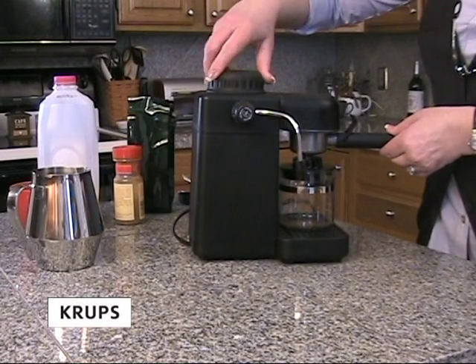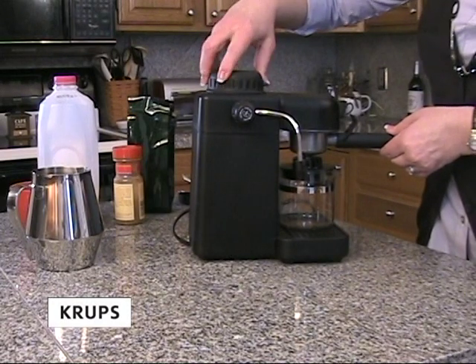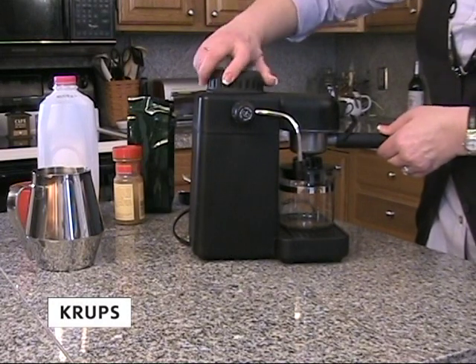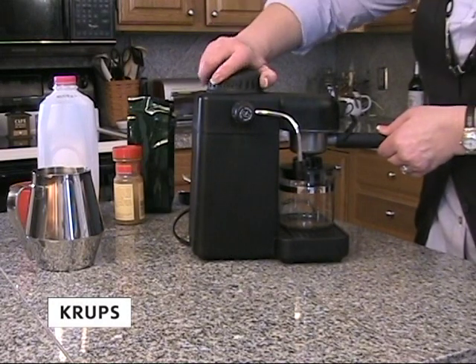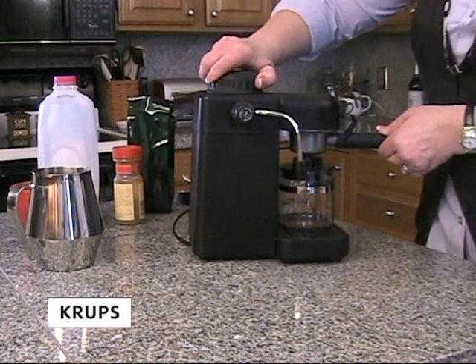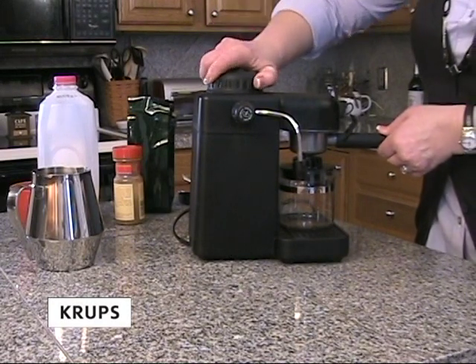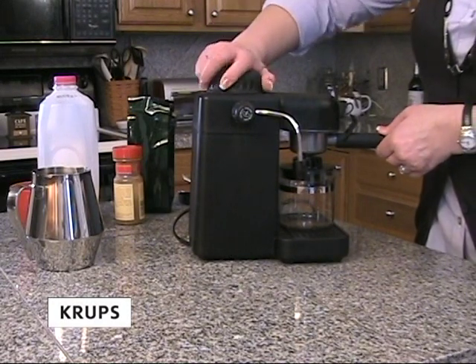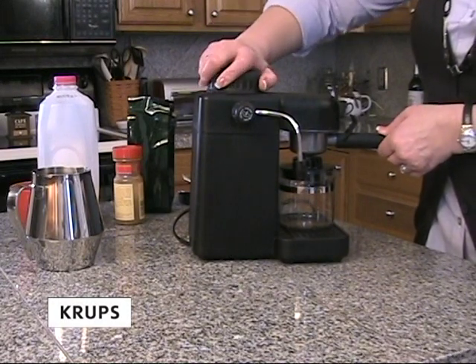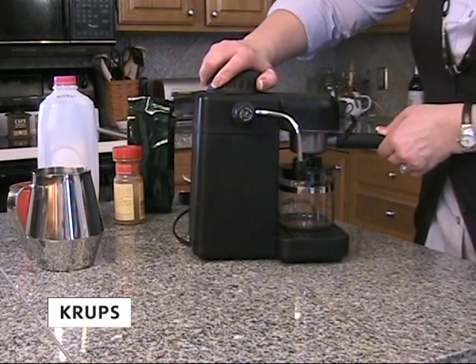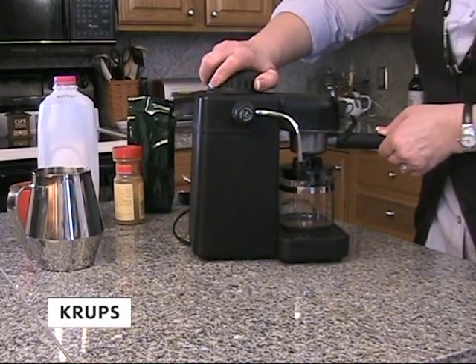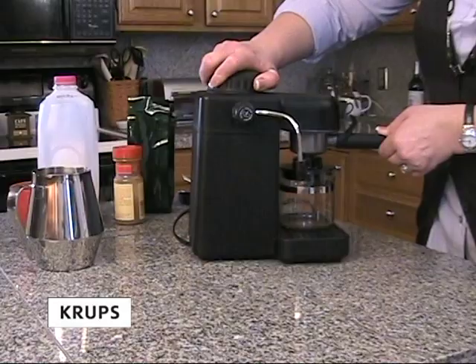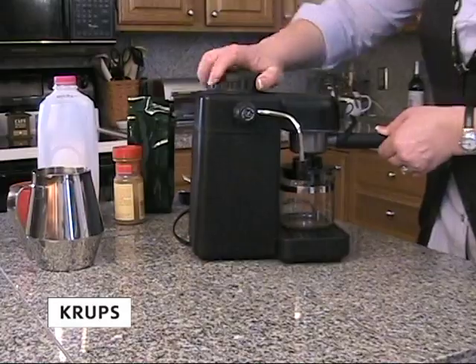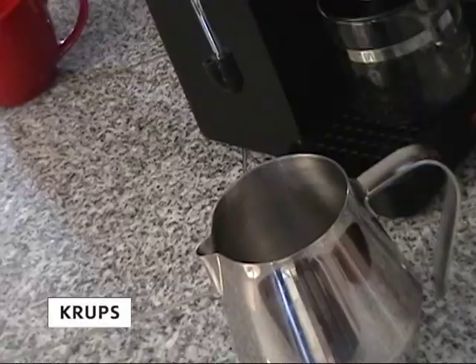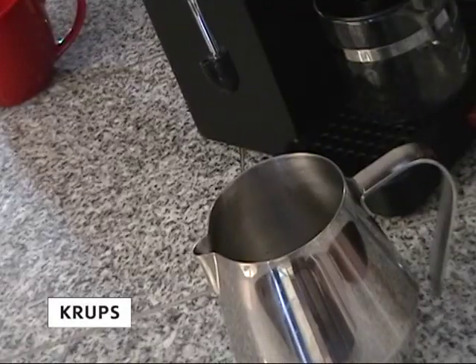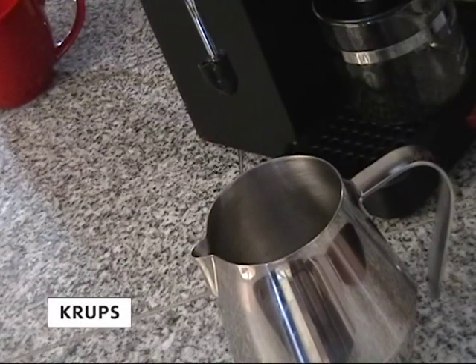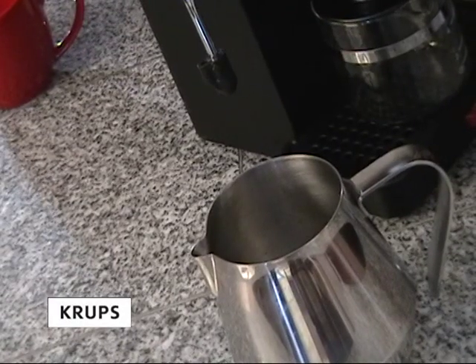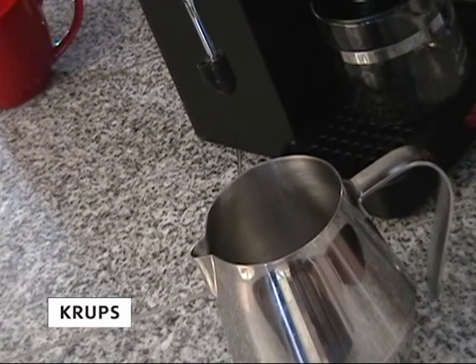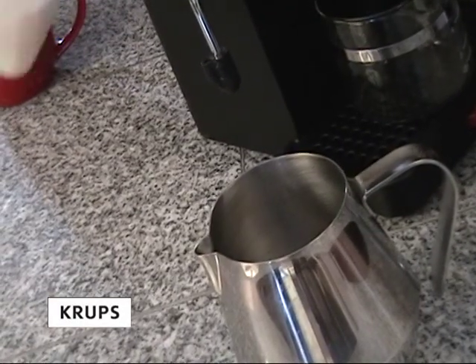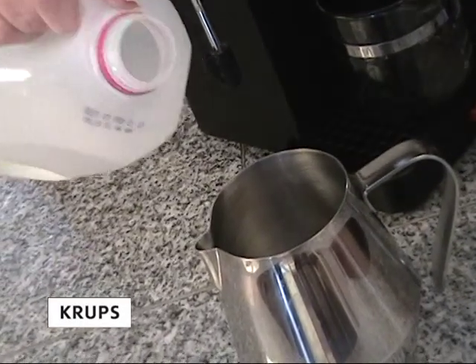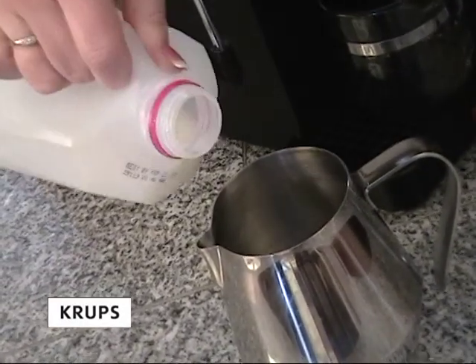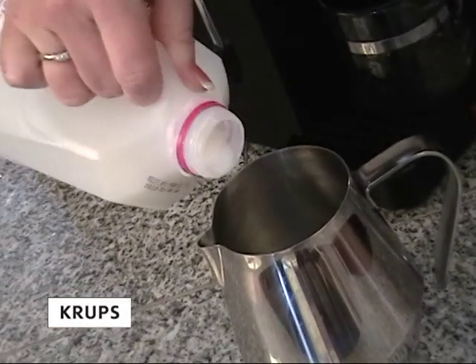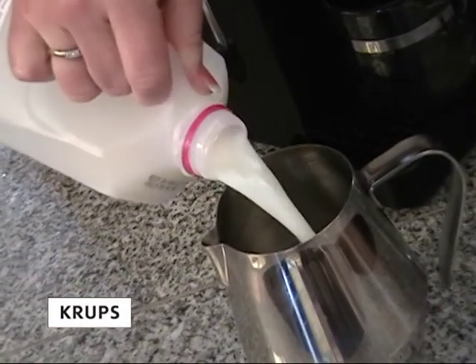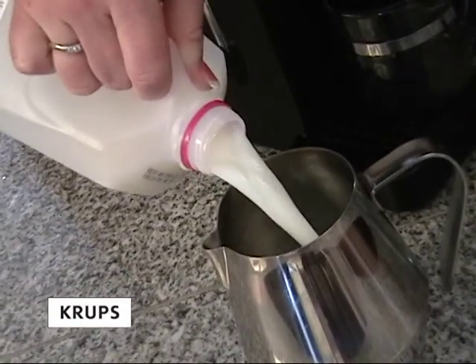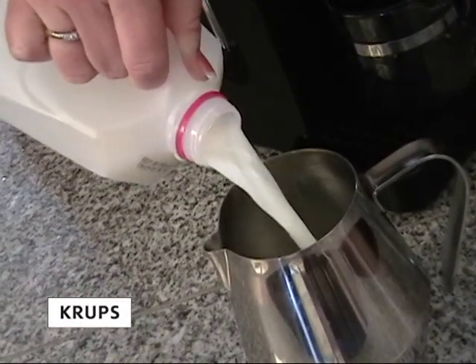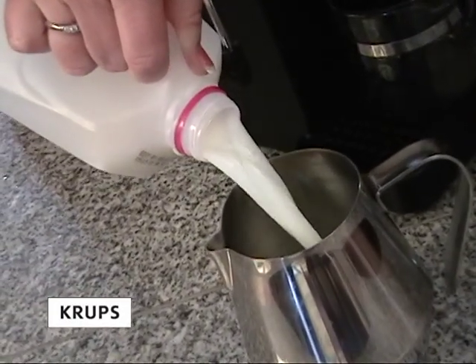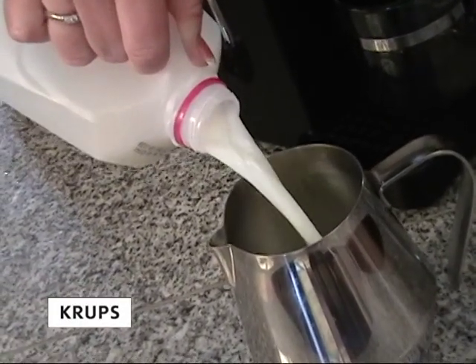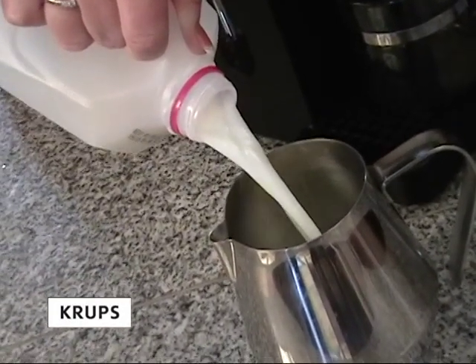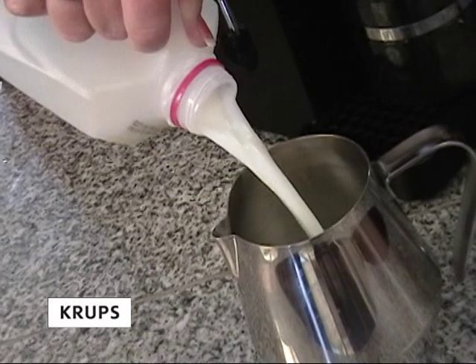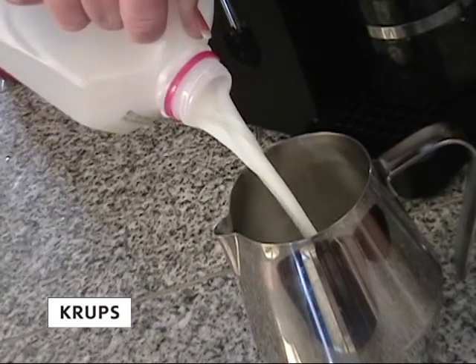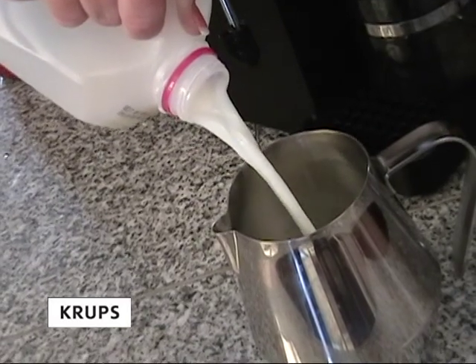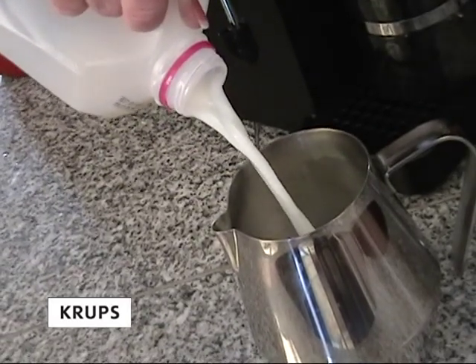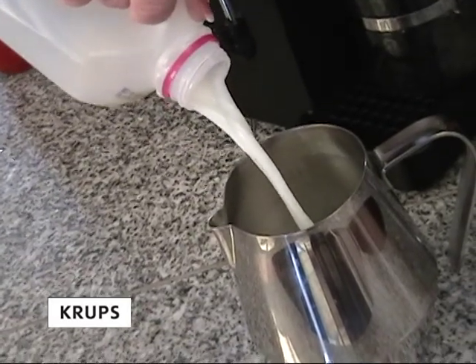Turn the machine on and allow the espresso to brew. While your espresso is brewing, fill the frothing pitcher half full with cold milk.